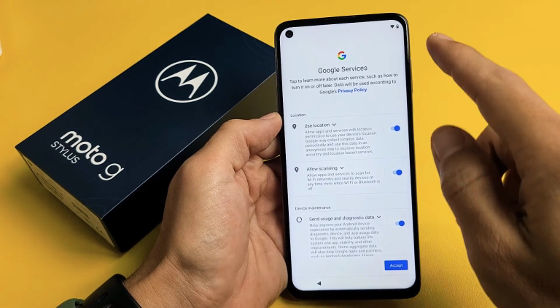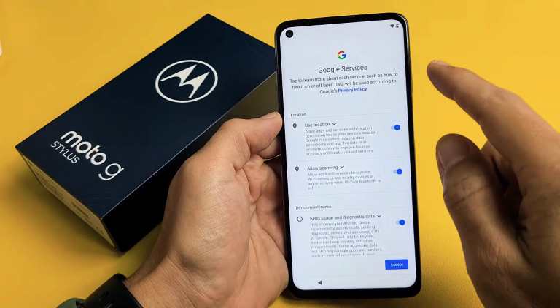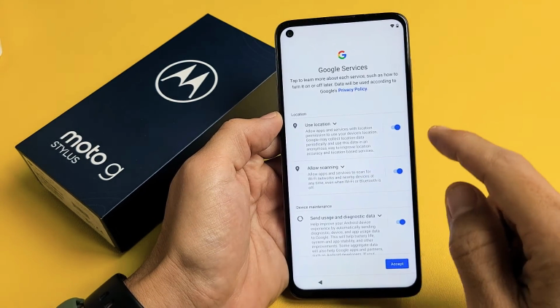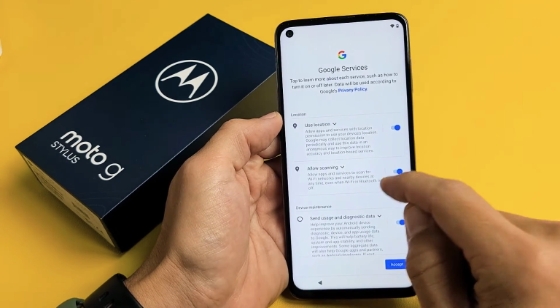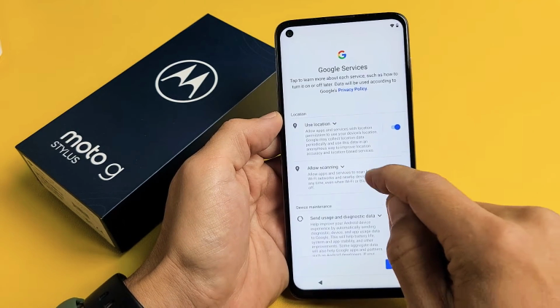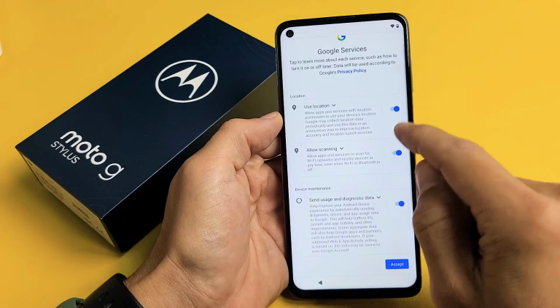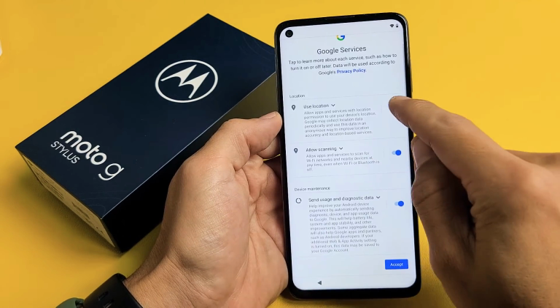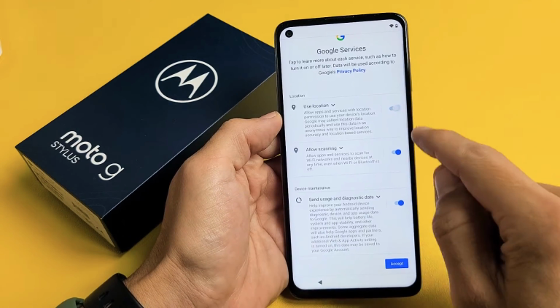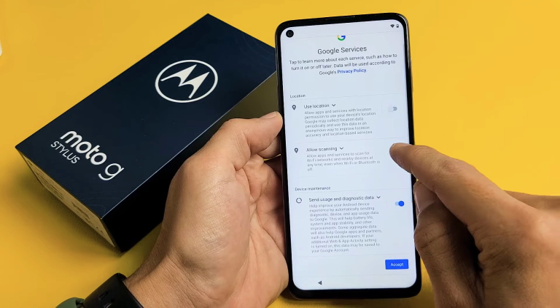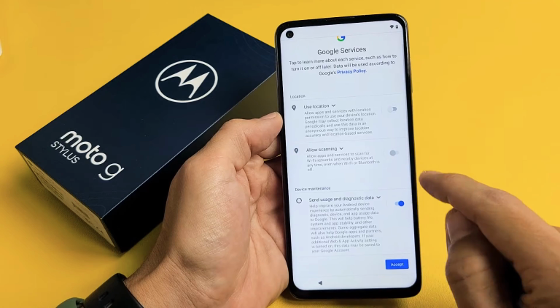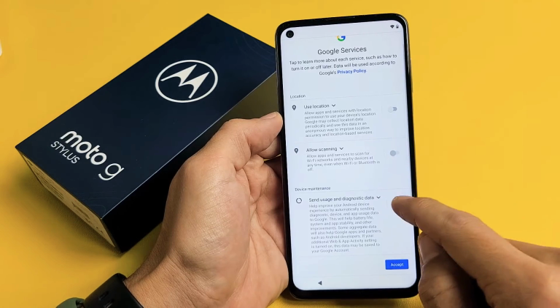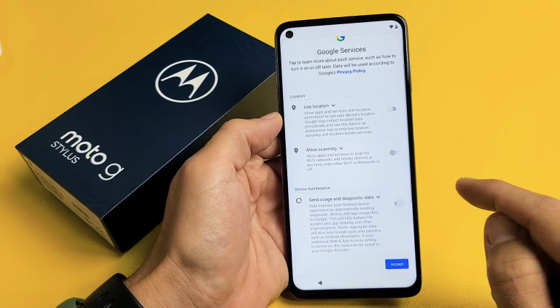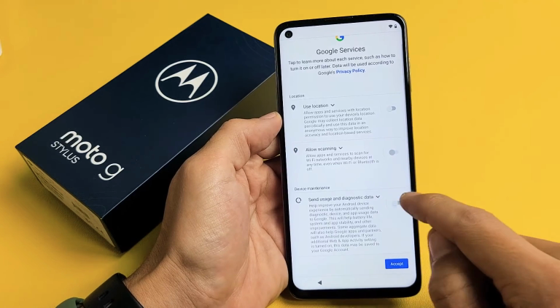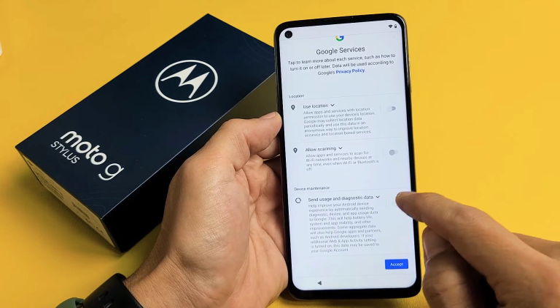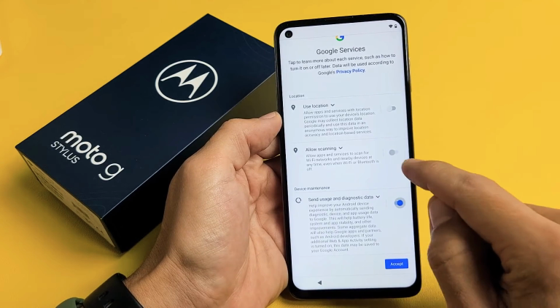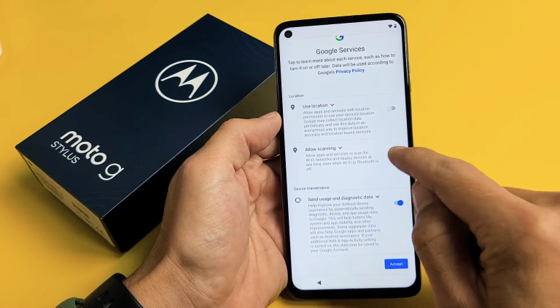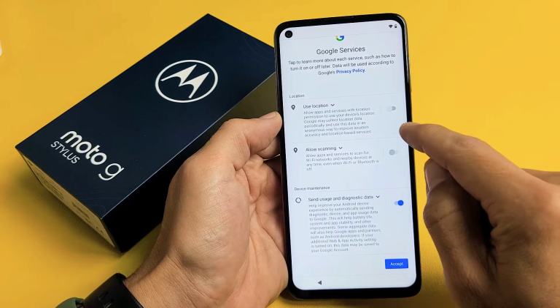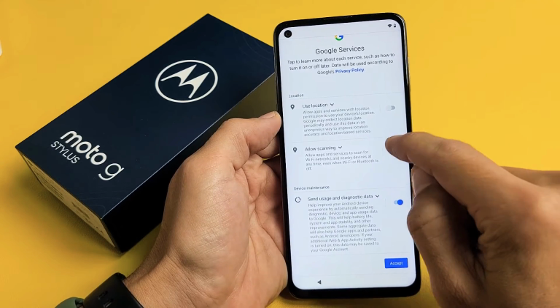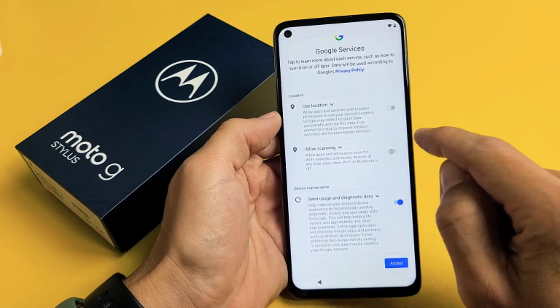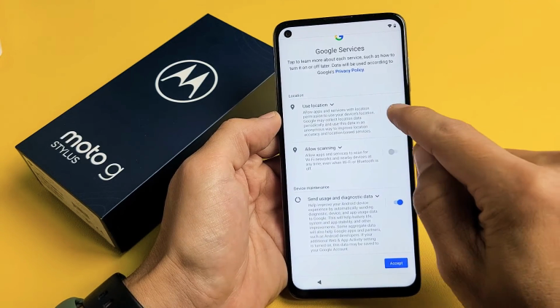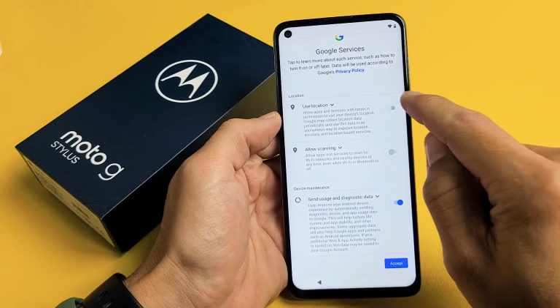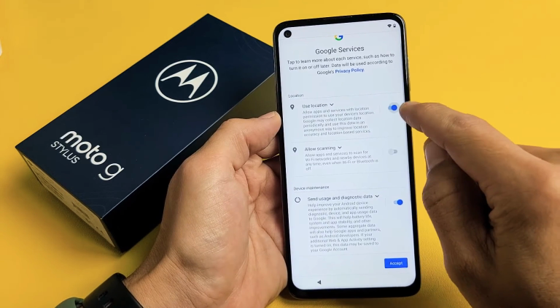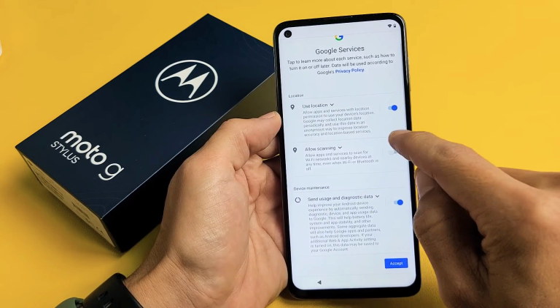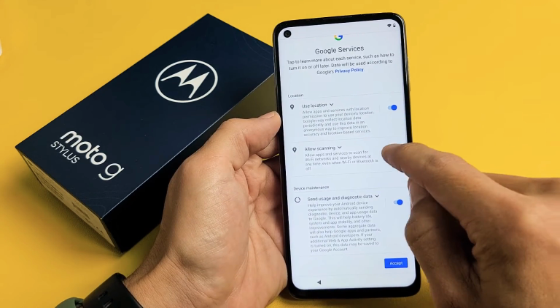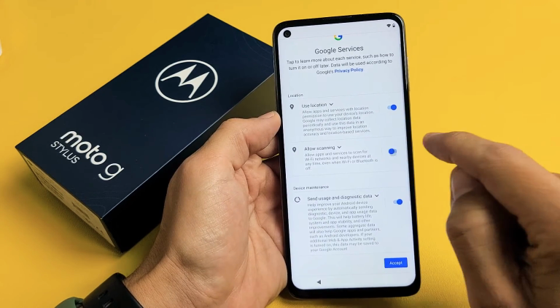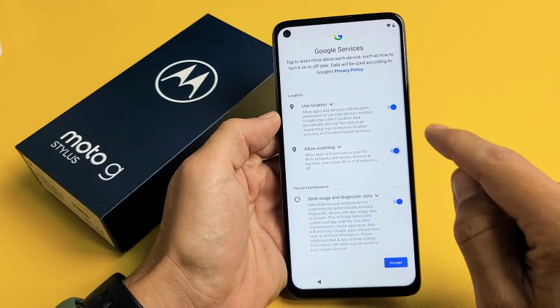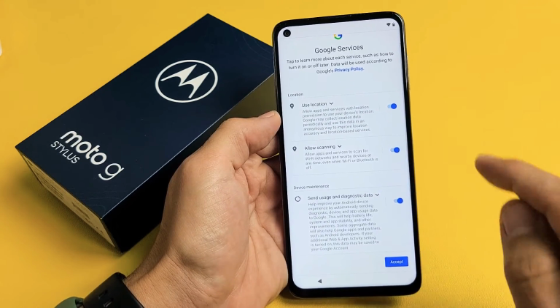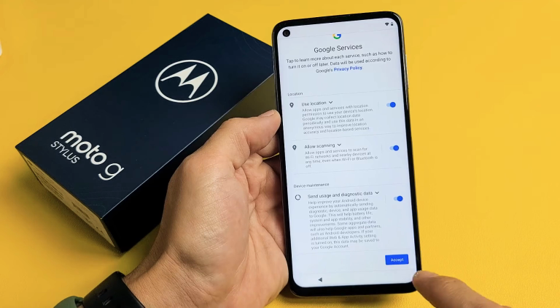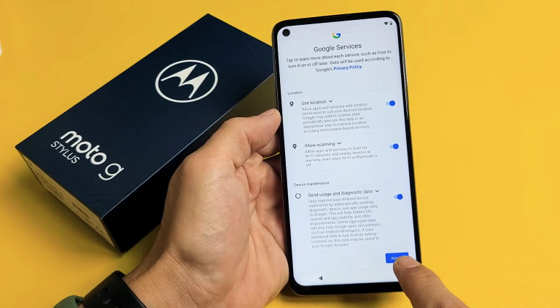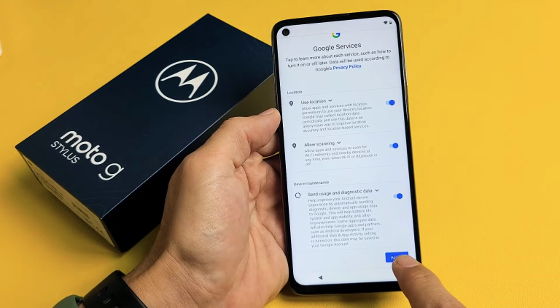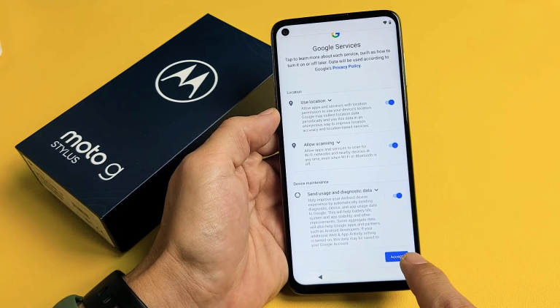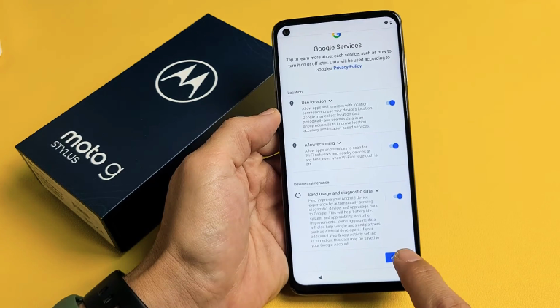Google Services. Now these are all optional — this is up to you. For me, I'm fine with all of these toggled on. I'm going to tap on Accept.